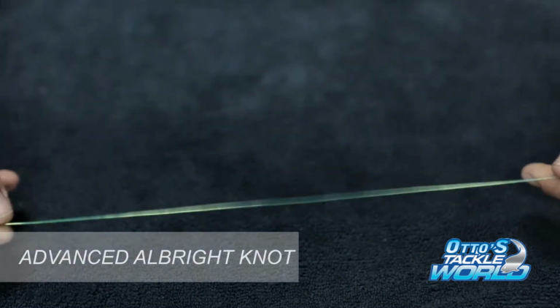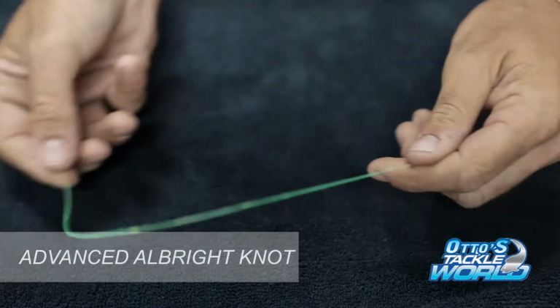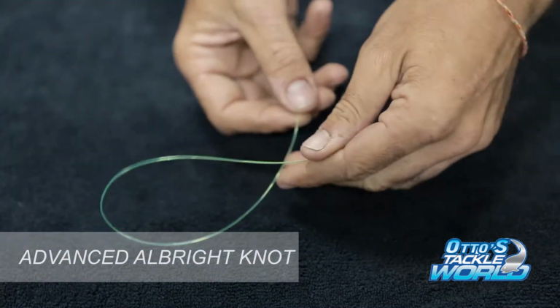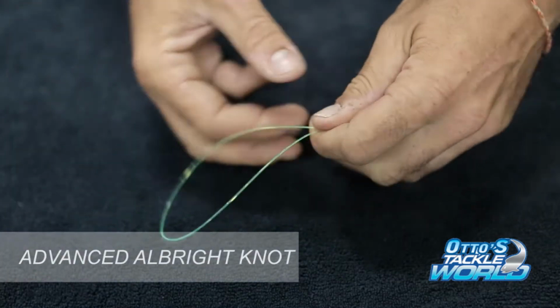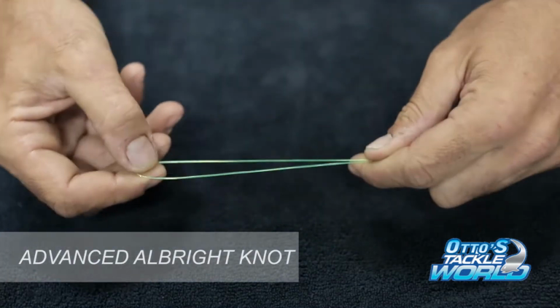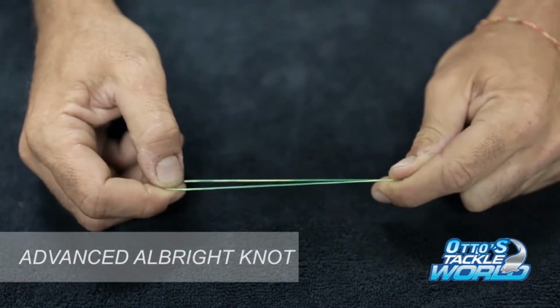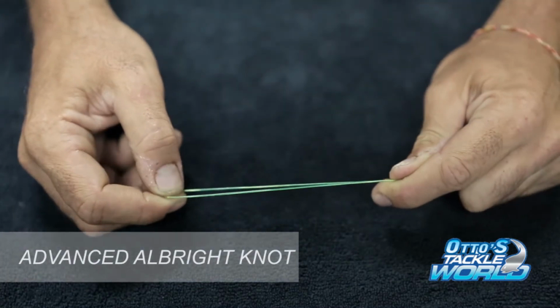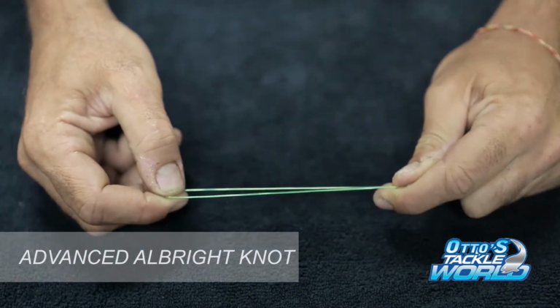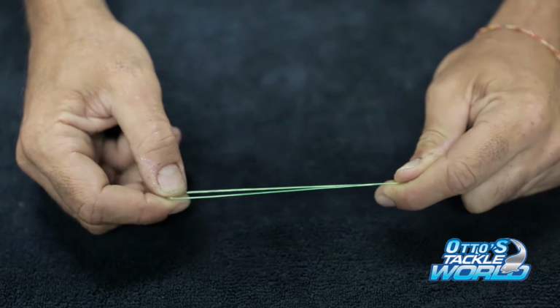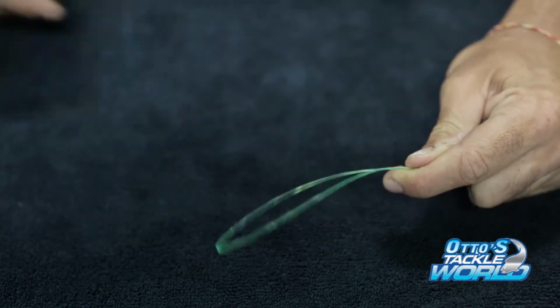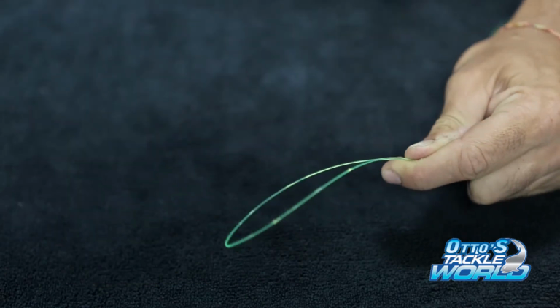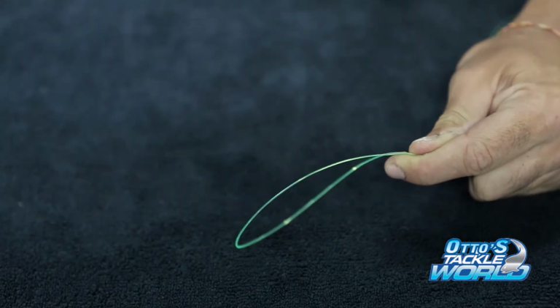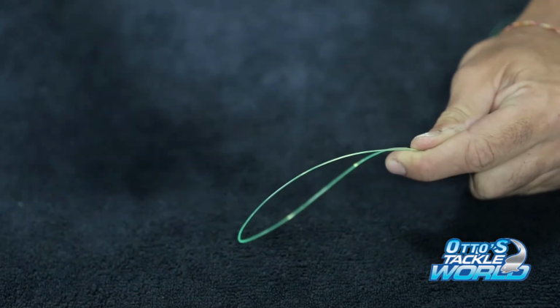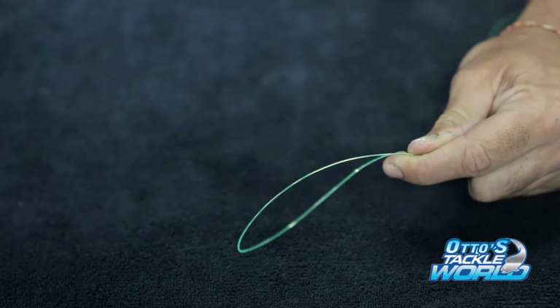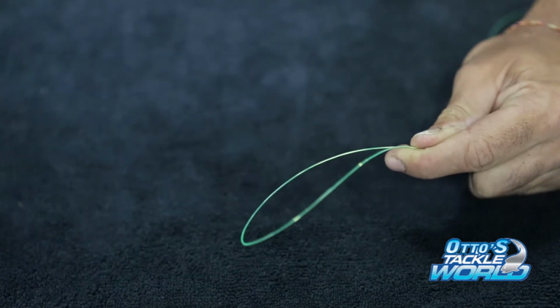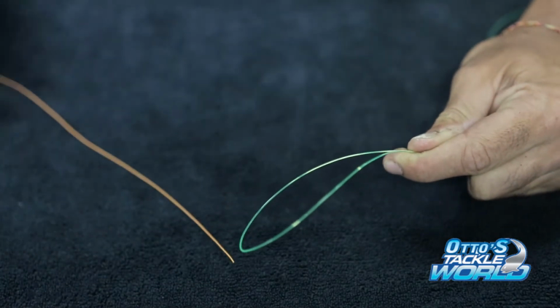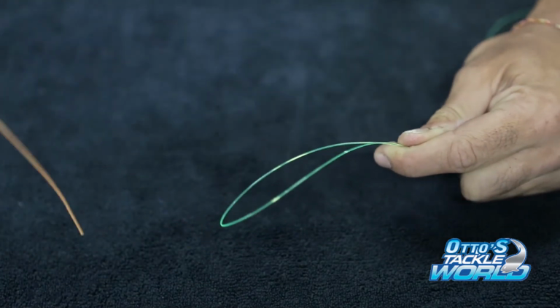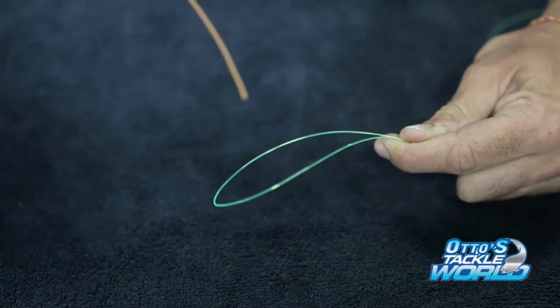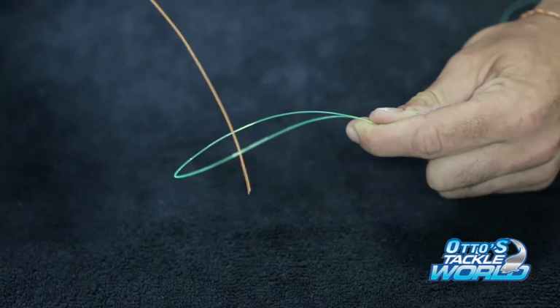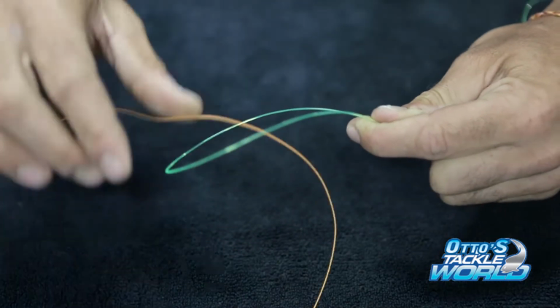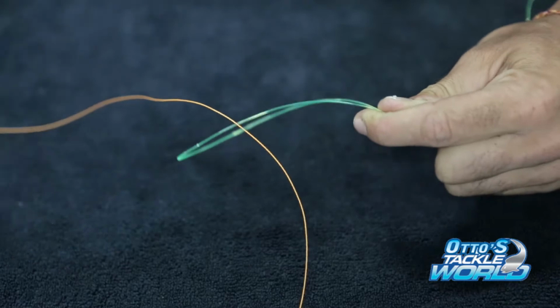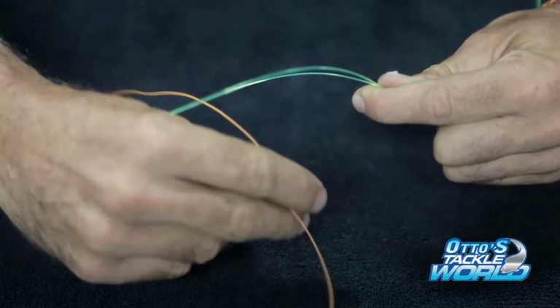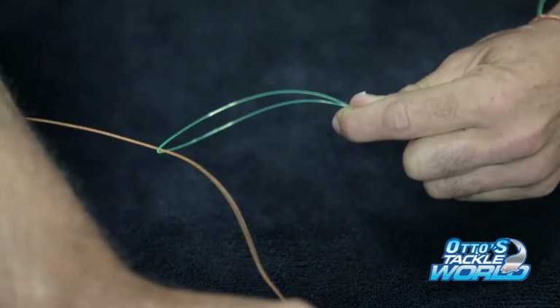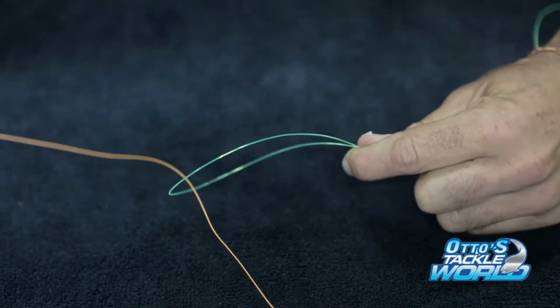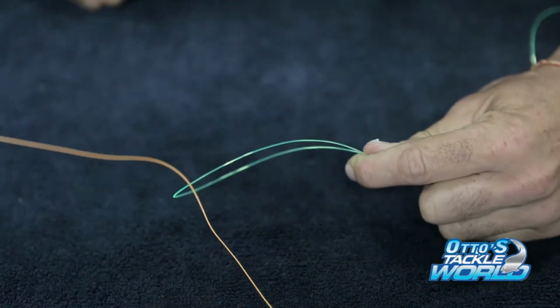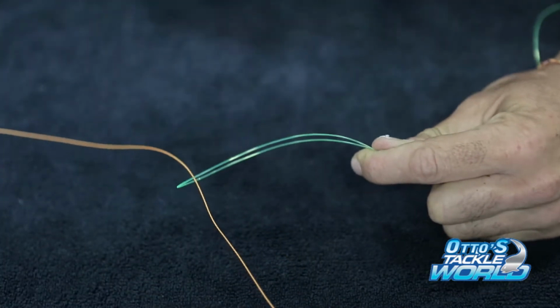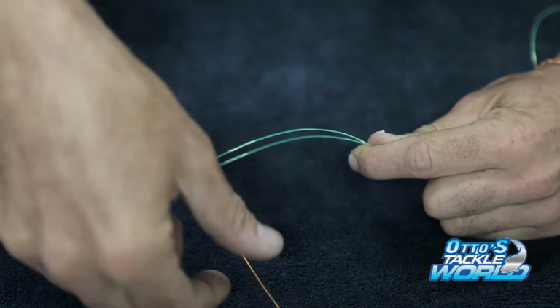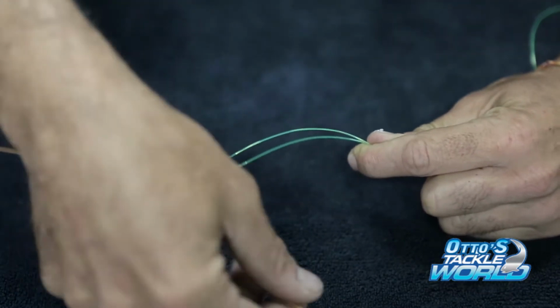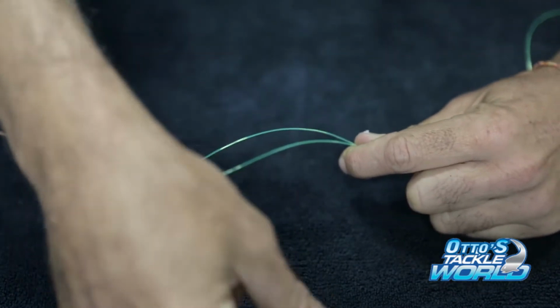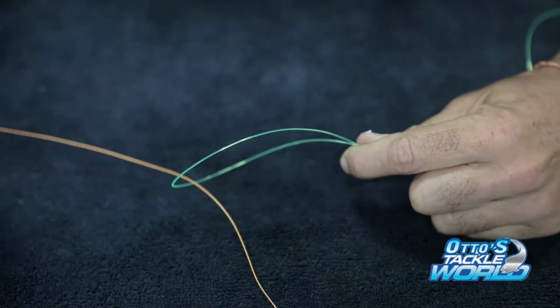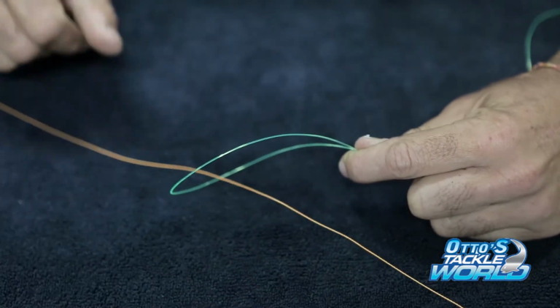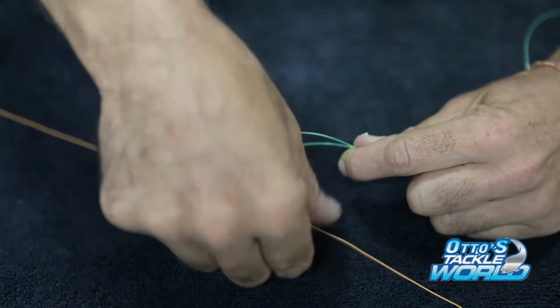Make a small loop in your leader material. Now take your braided line and pass it through the loop that you've made in your leader, leaving yourself at least 15 to 20 centimeter tag end.